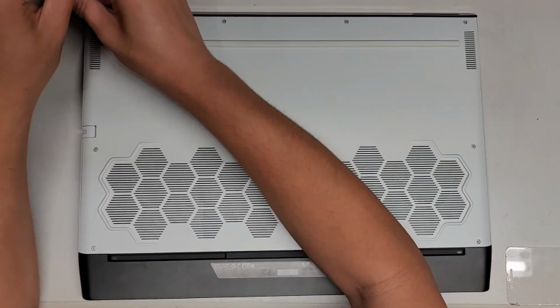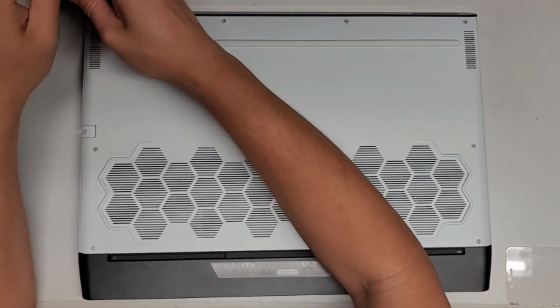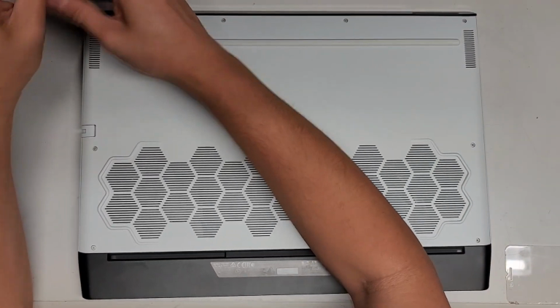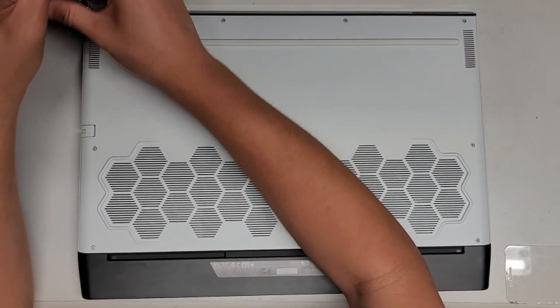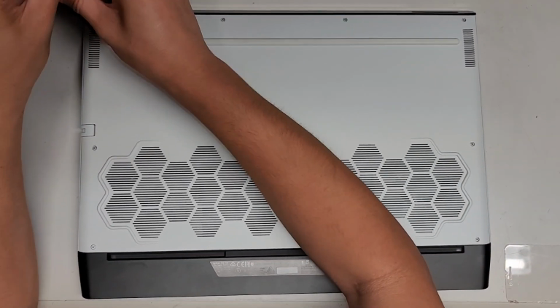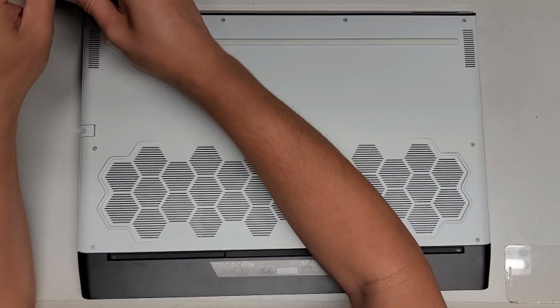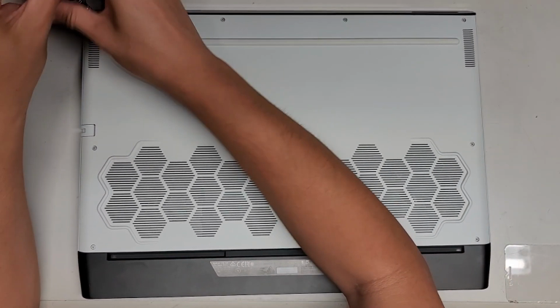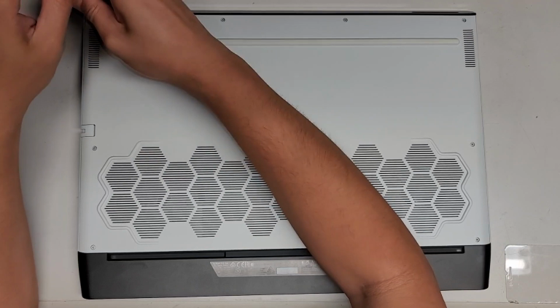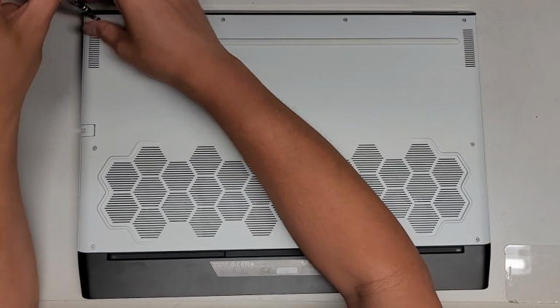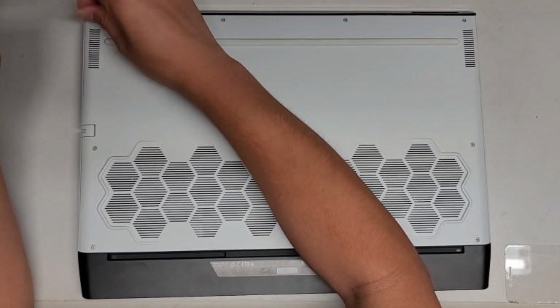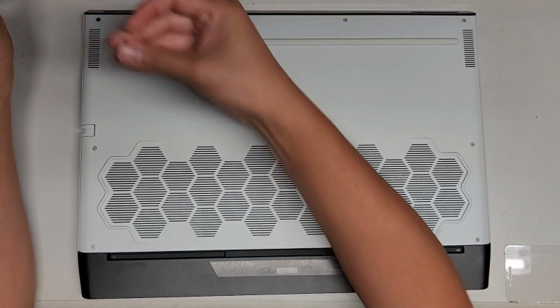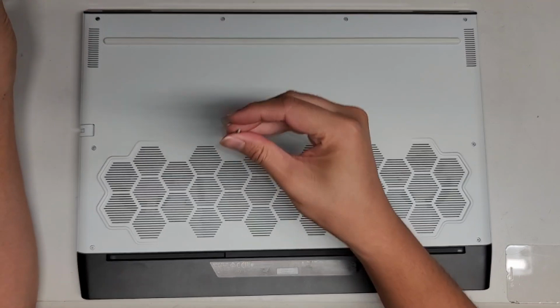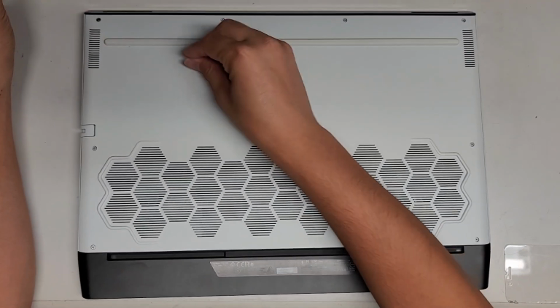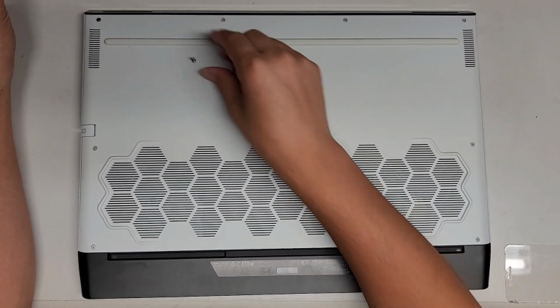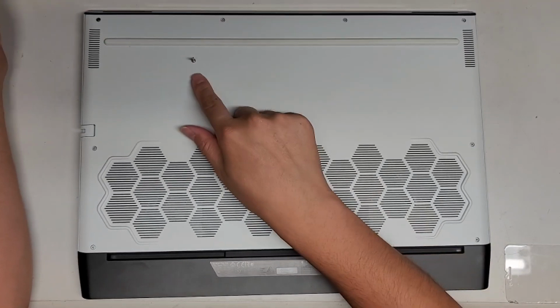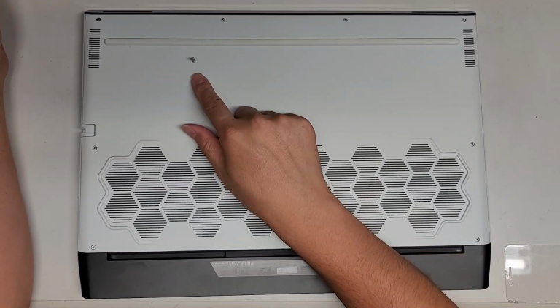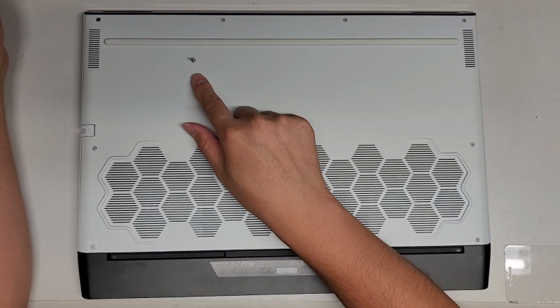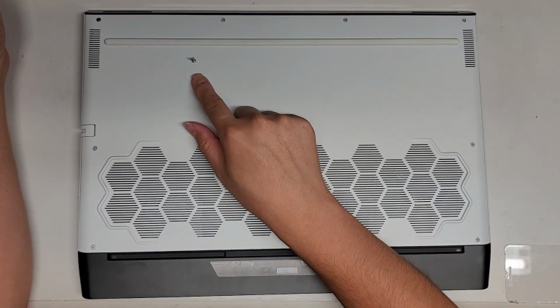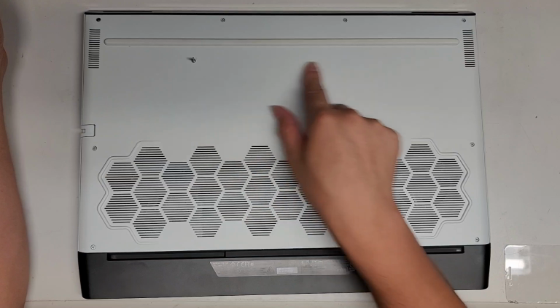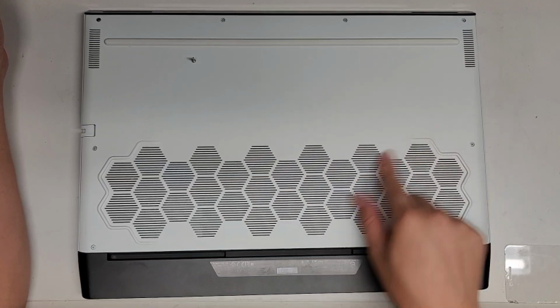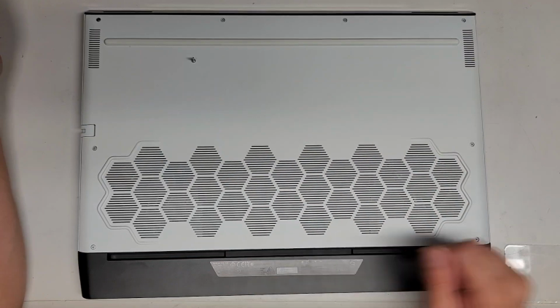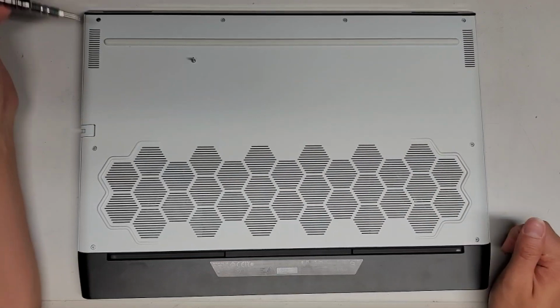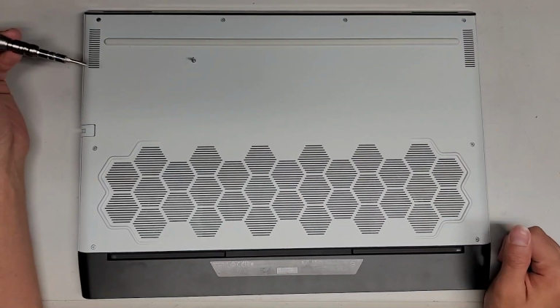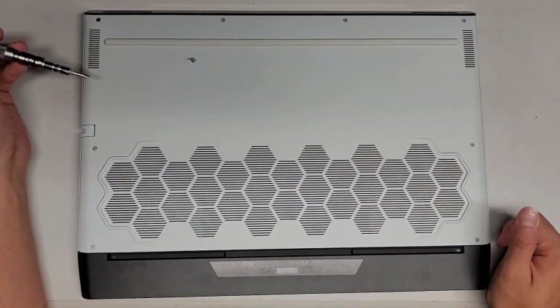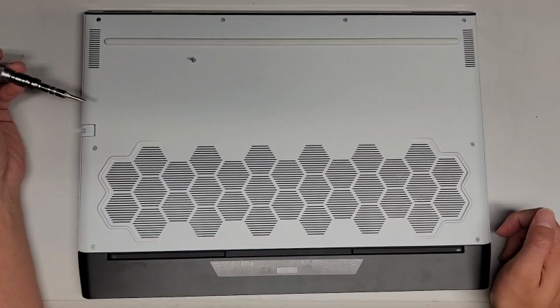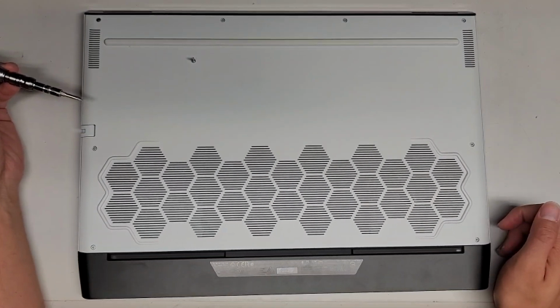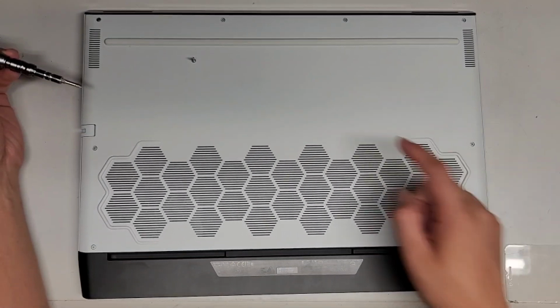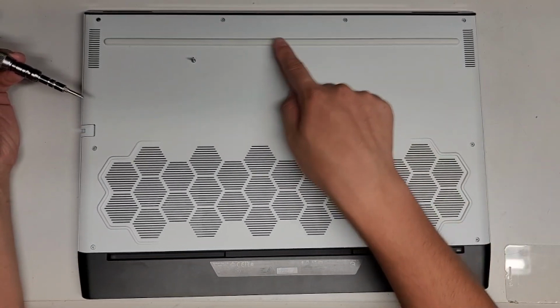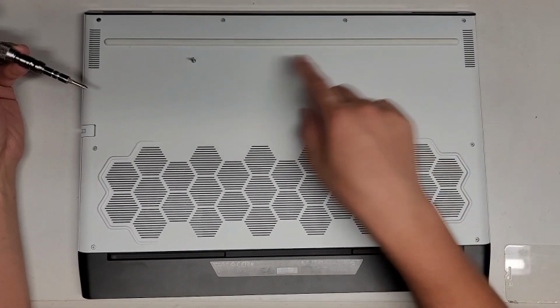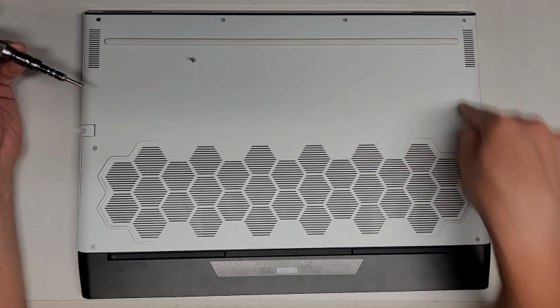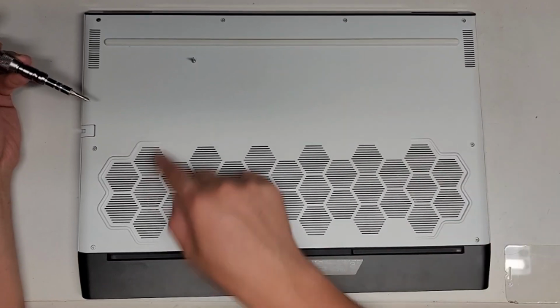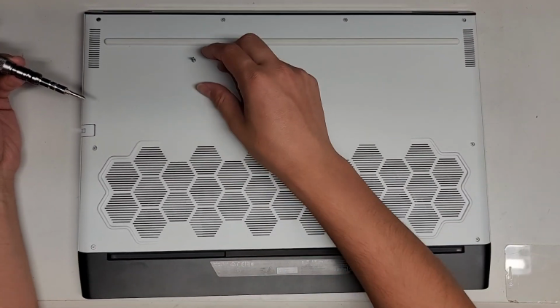These screws seem to be really long. The way I keep them in order is I put them with the flat side down like this, and then I just keep them in the pattern that I remove them on my desk. So just in this rectangular pattern.